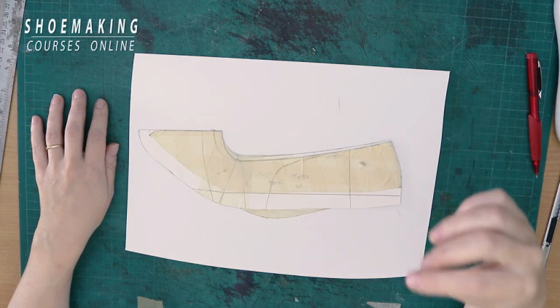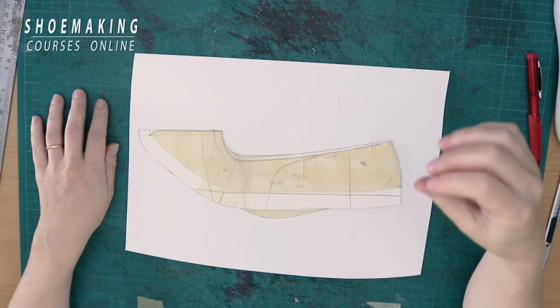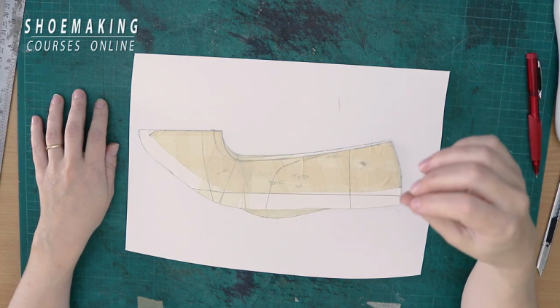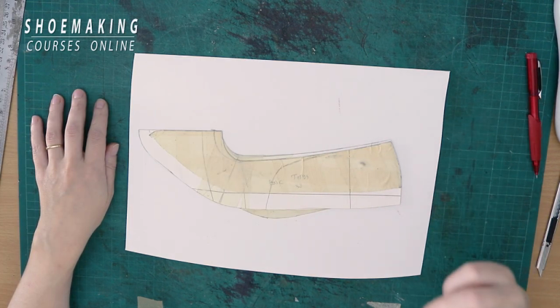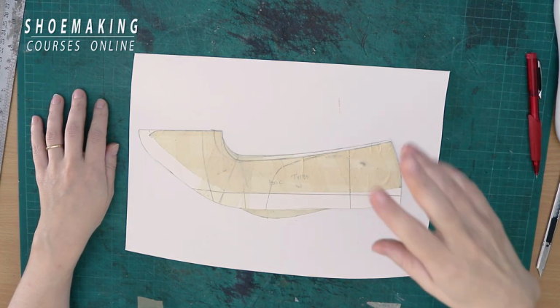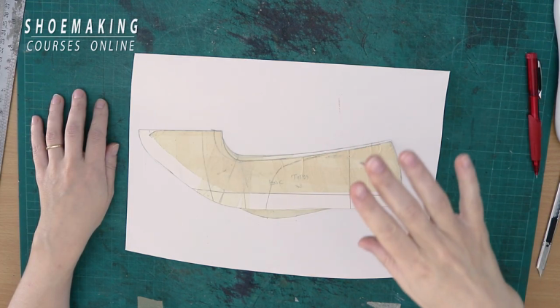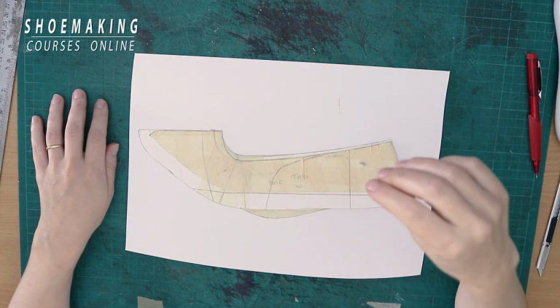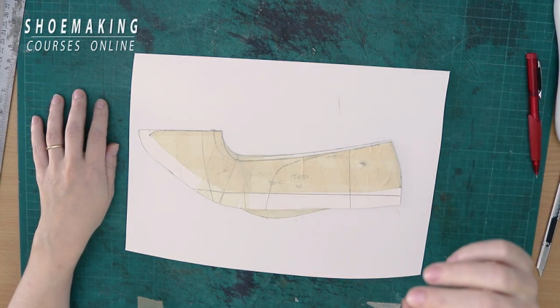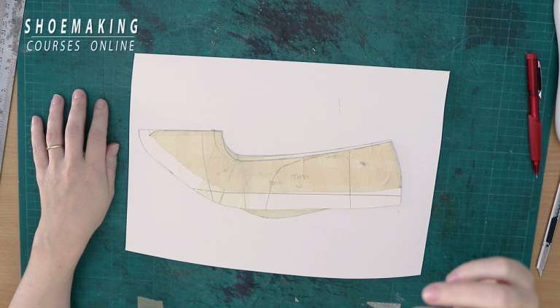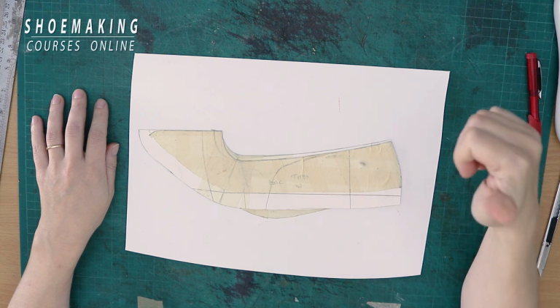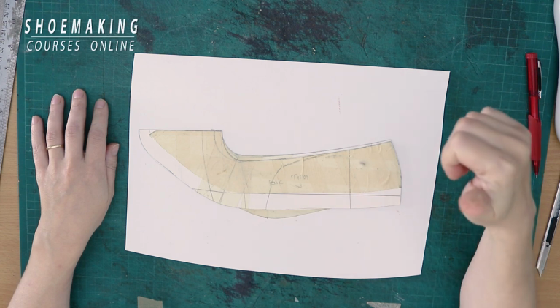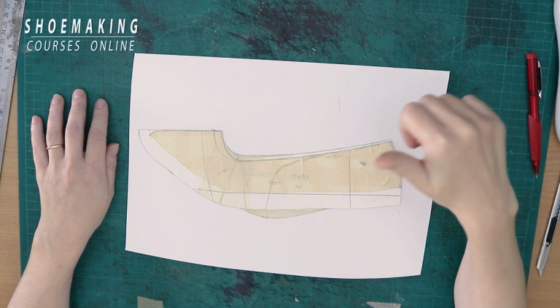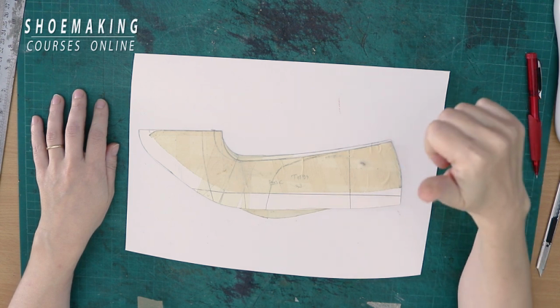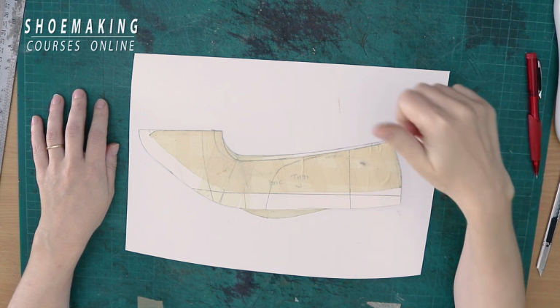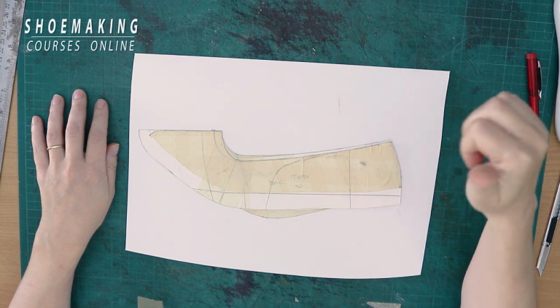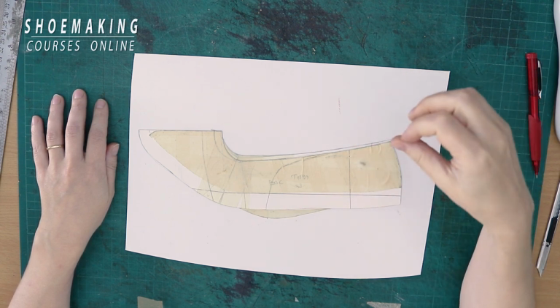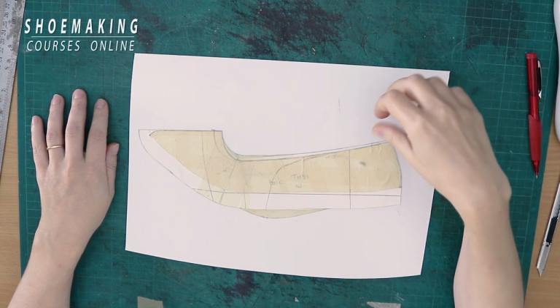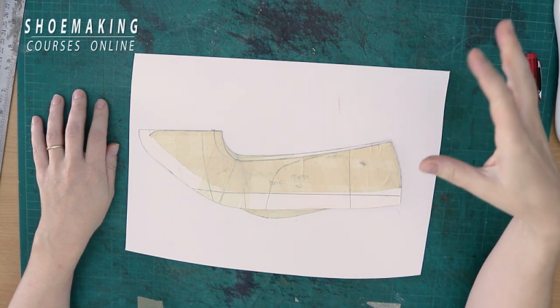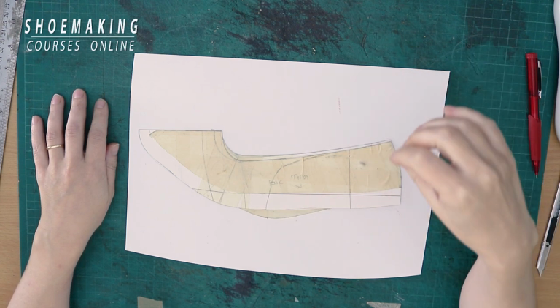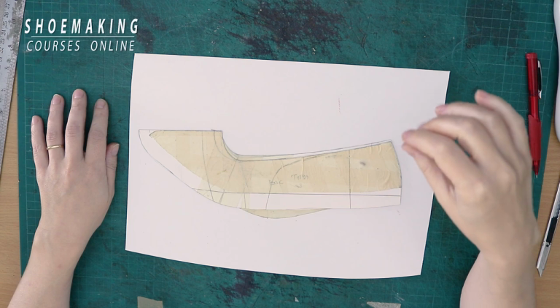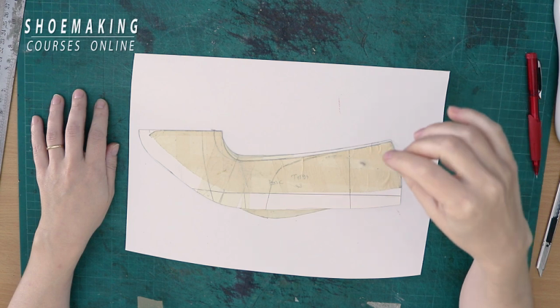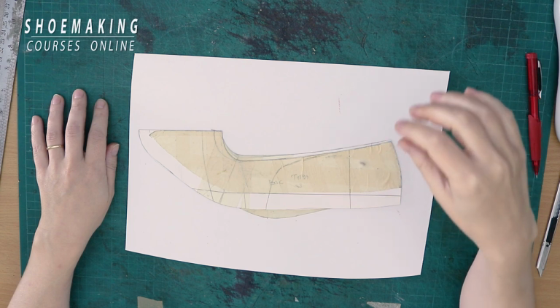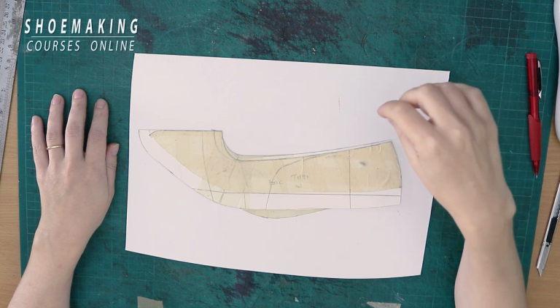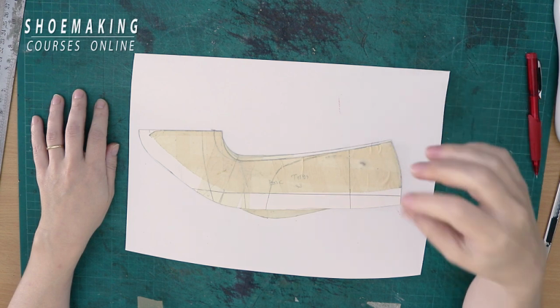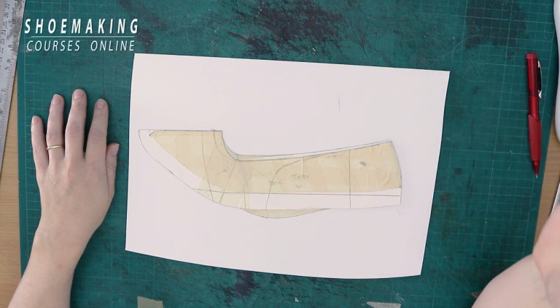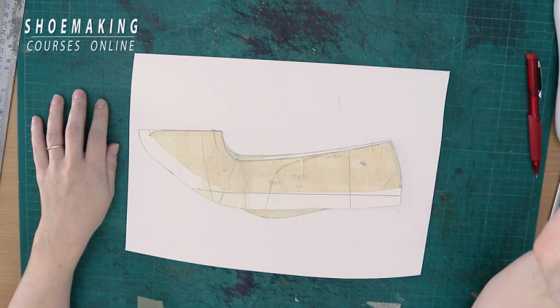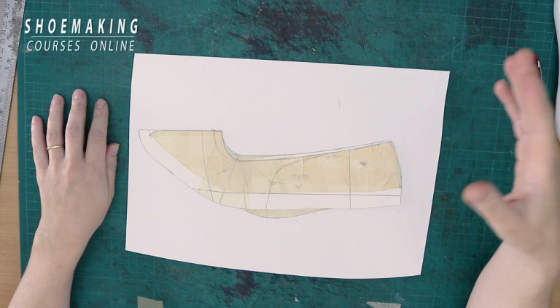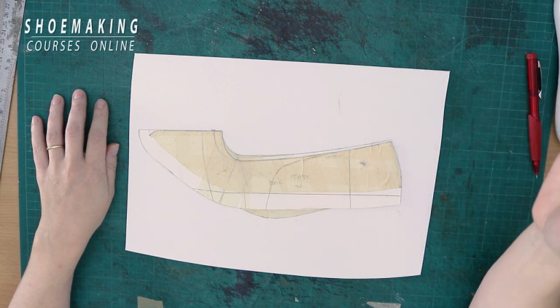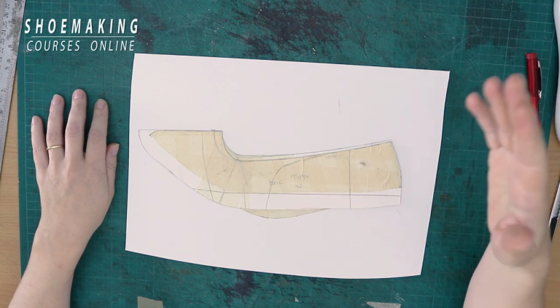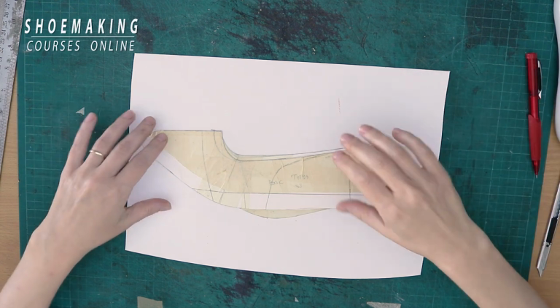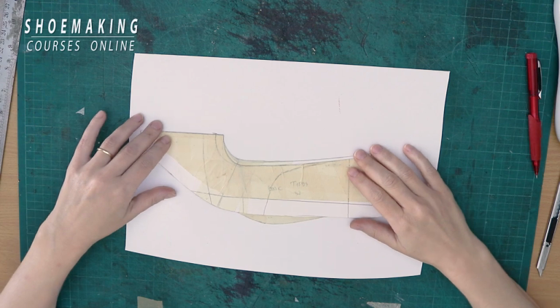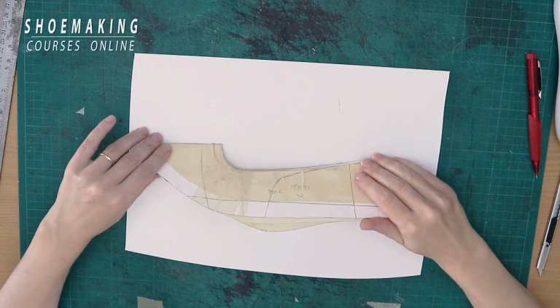This approach includes two important movements. The first one will be in pattern making and the second one will be in lasting. I will show it briefly here, but in my courses I explain it in much more detail.